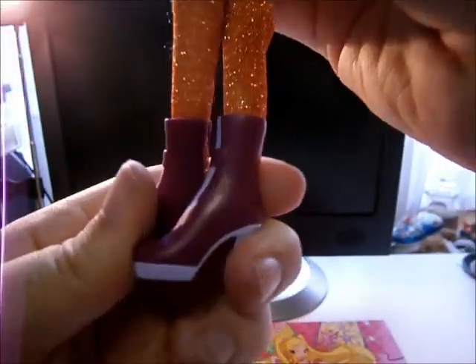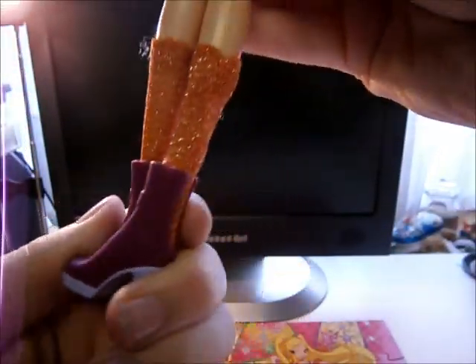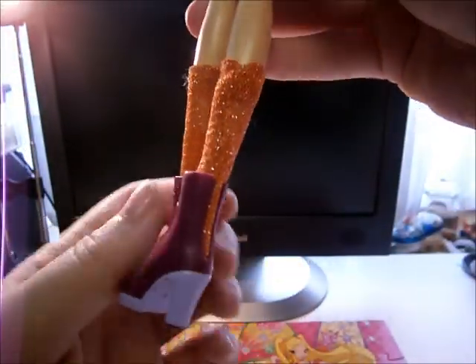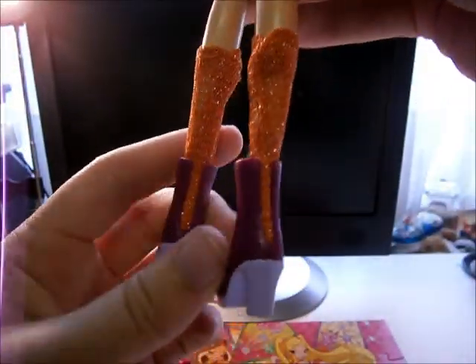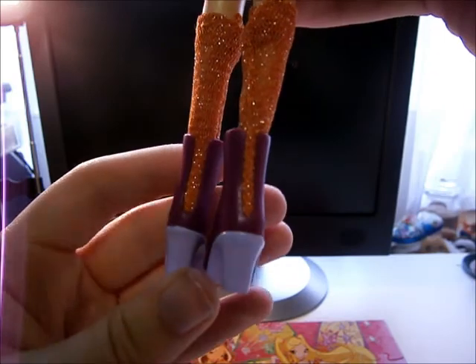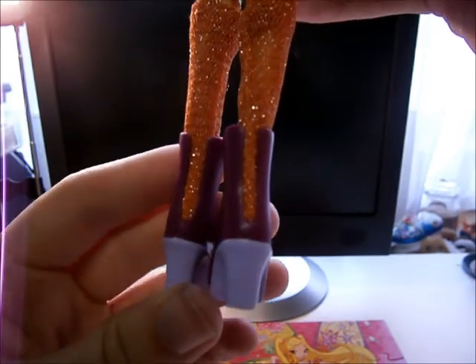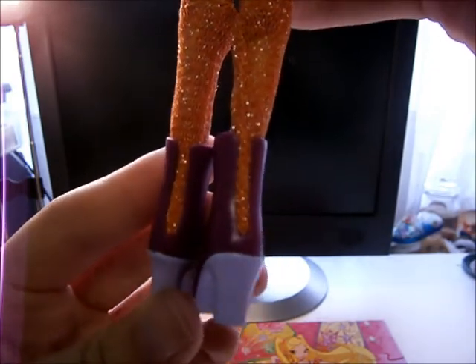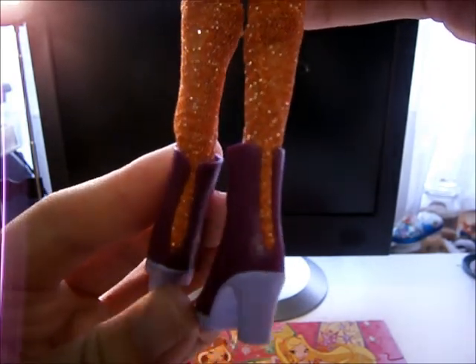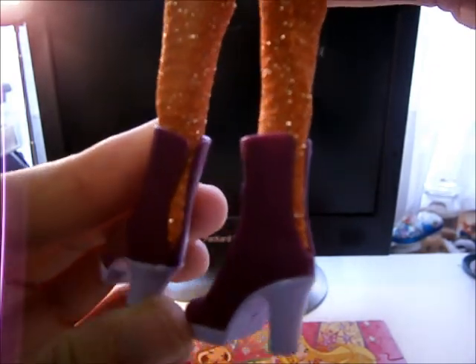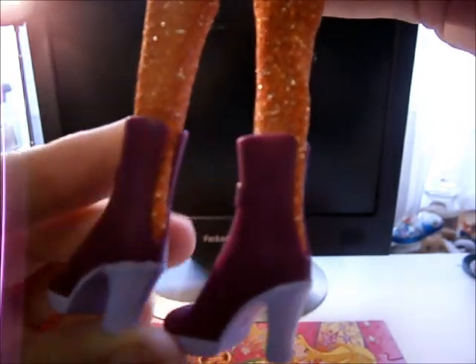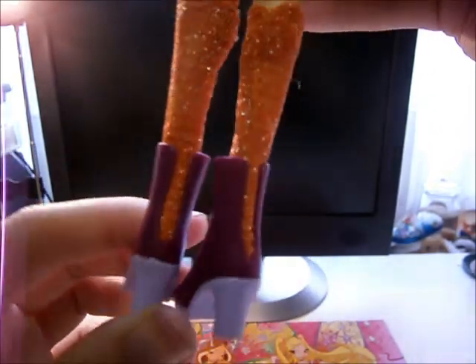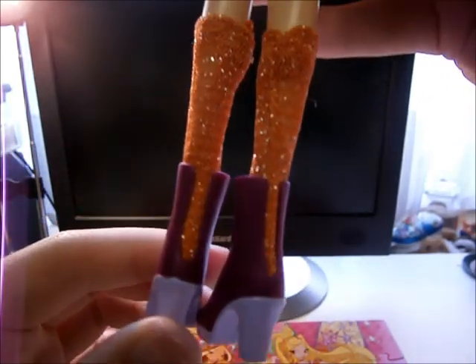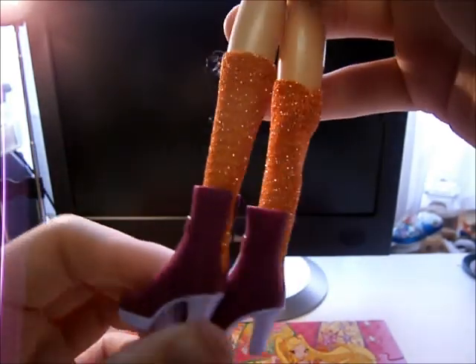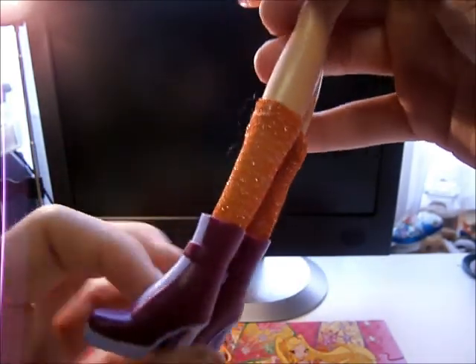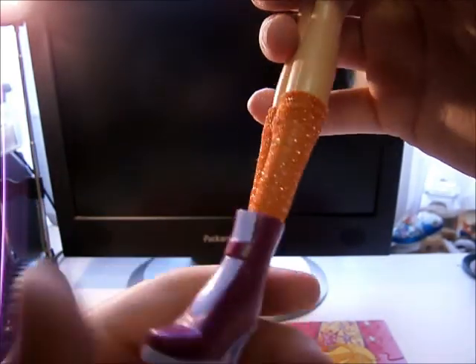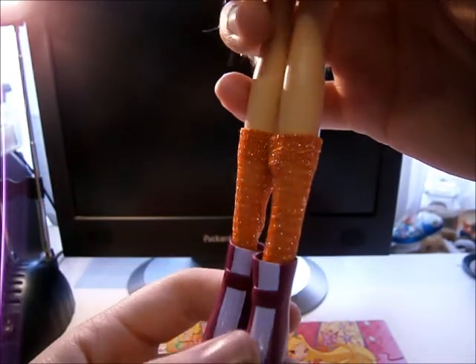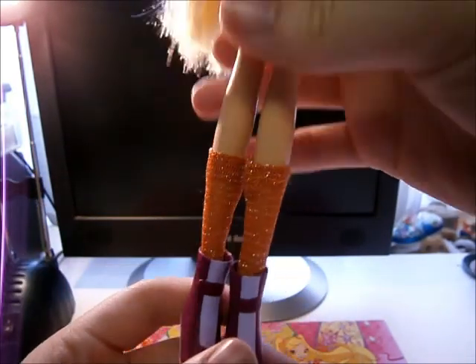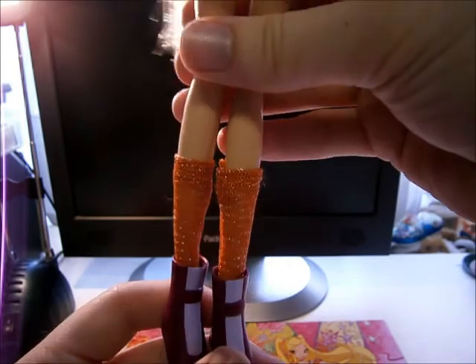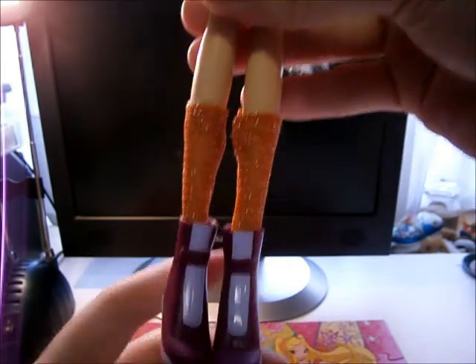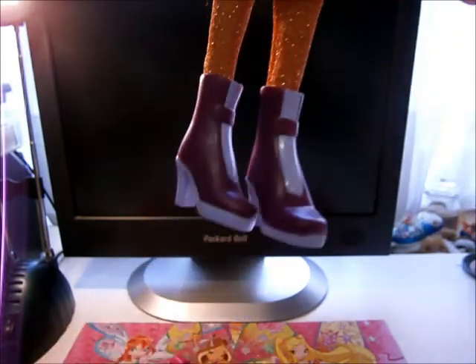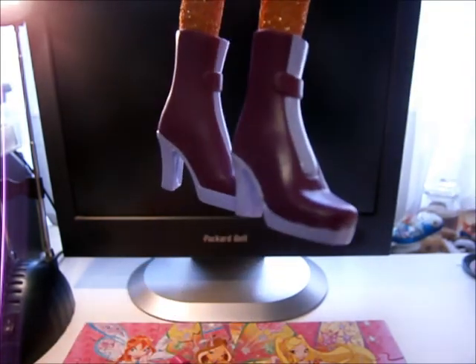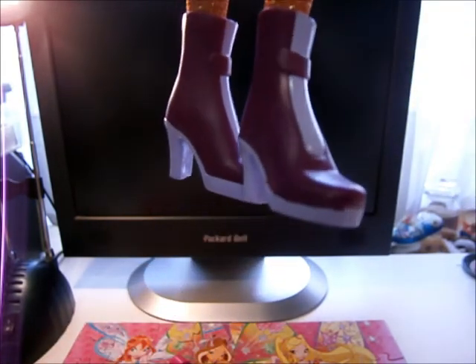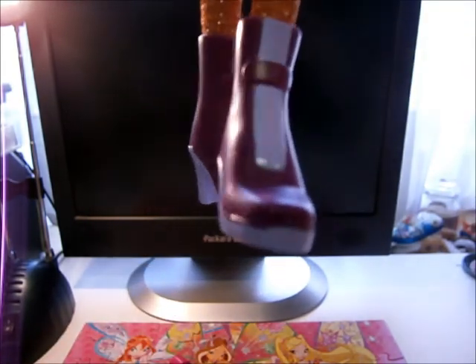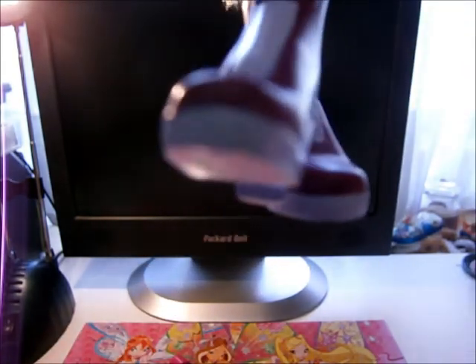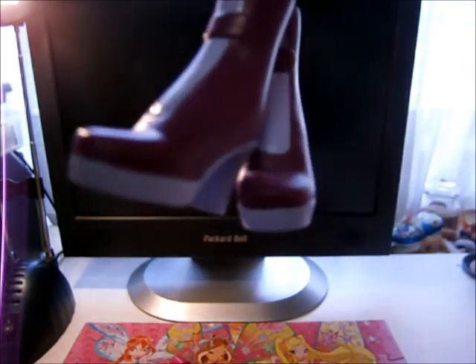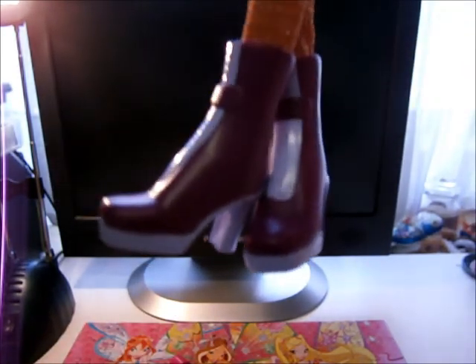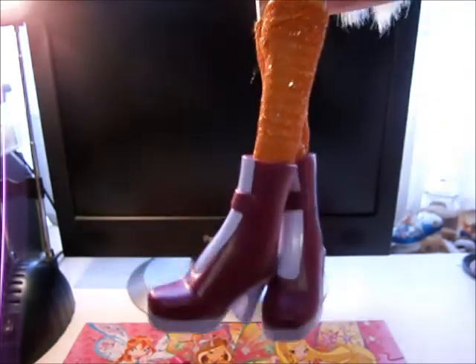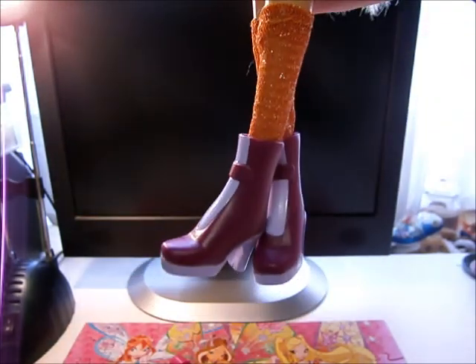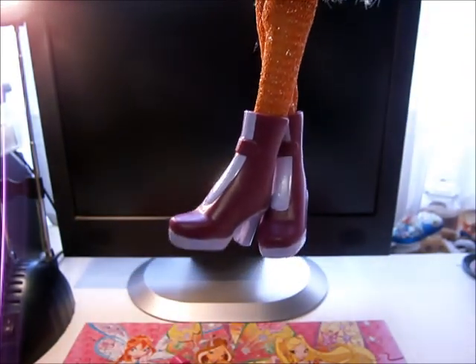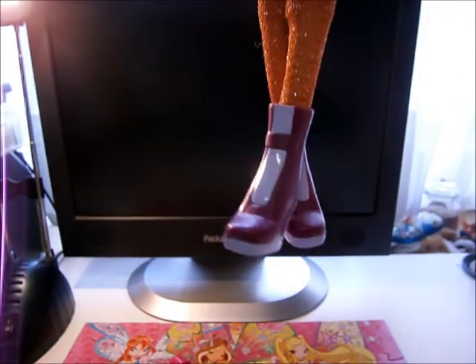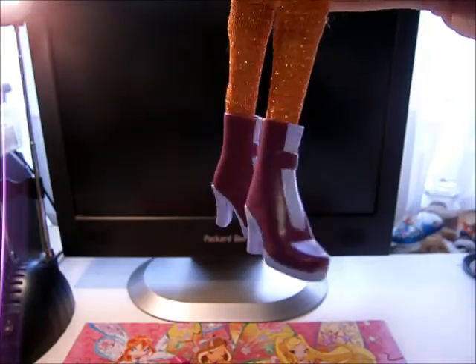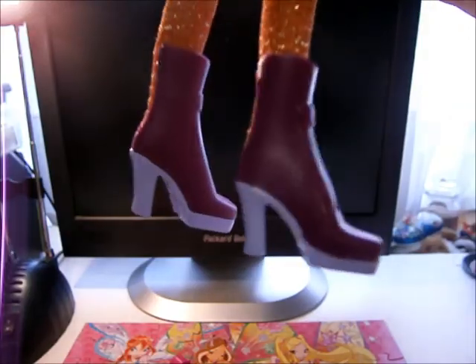She has leggings that are orange and they go over her feet. Her boots are in a dark purple and a light purple.